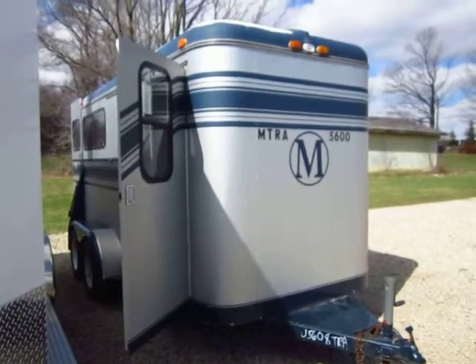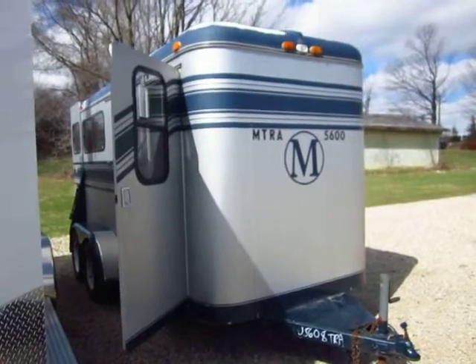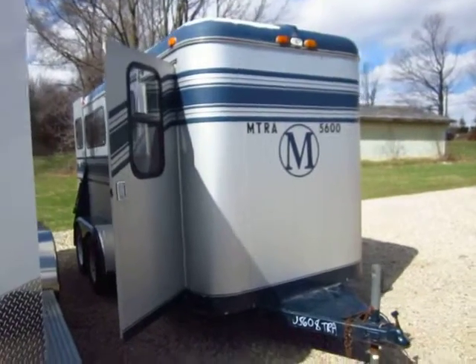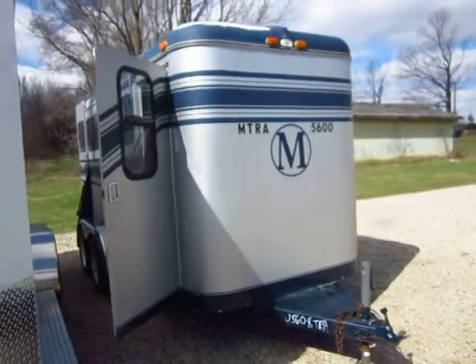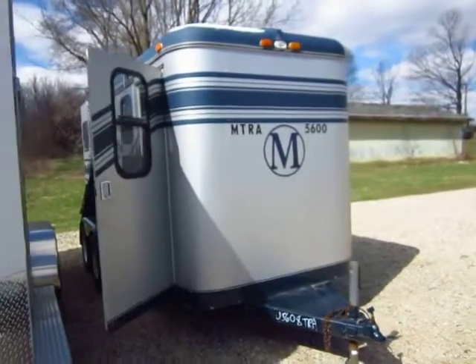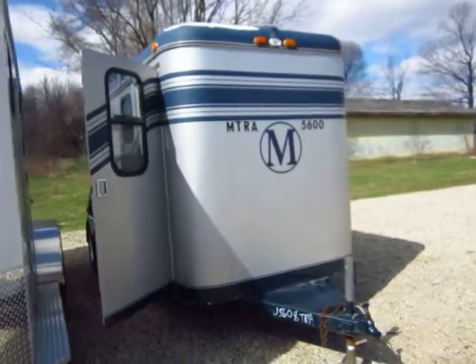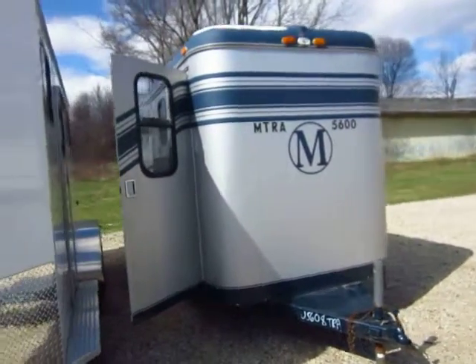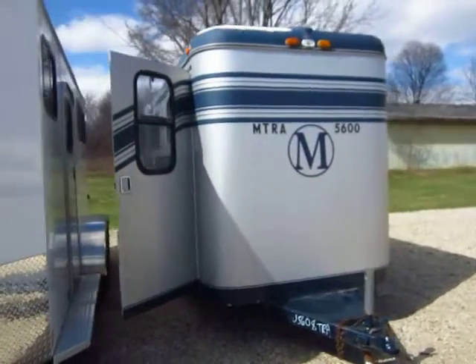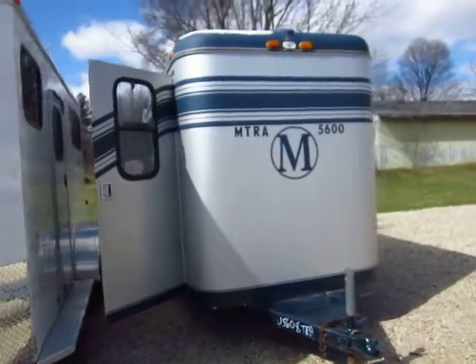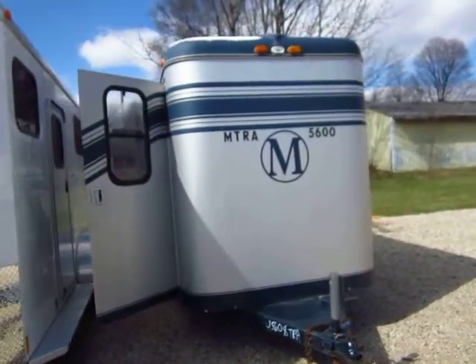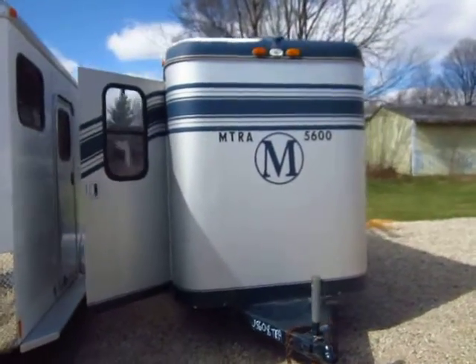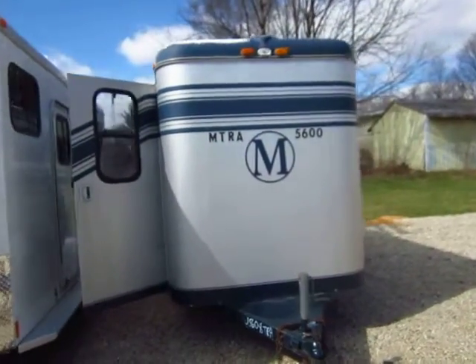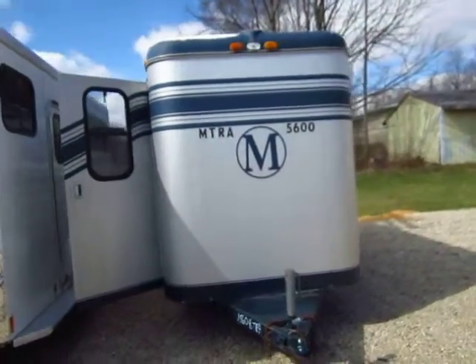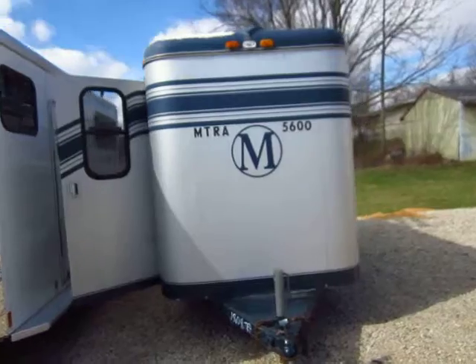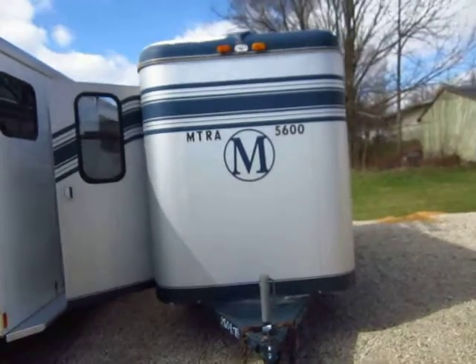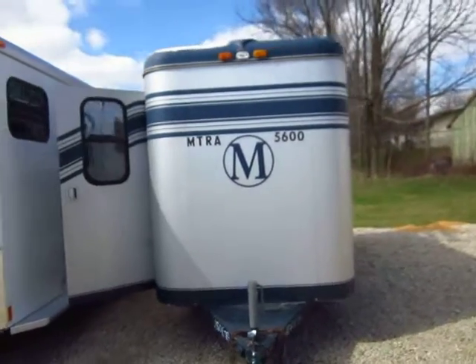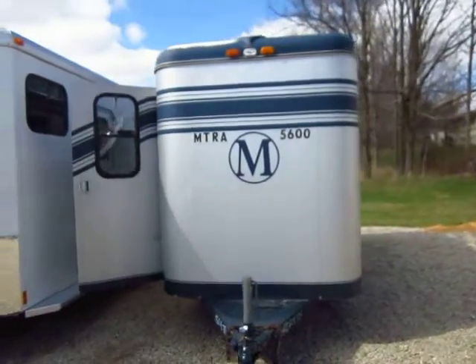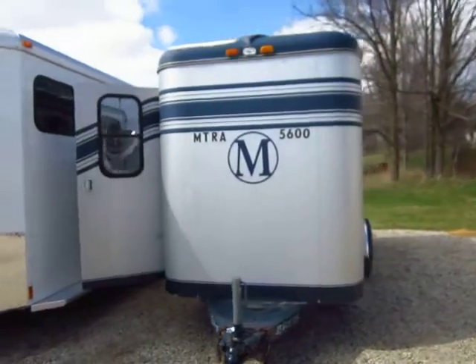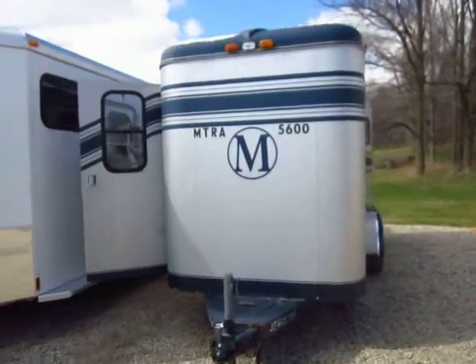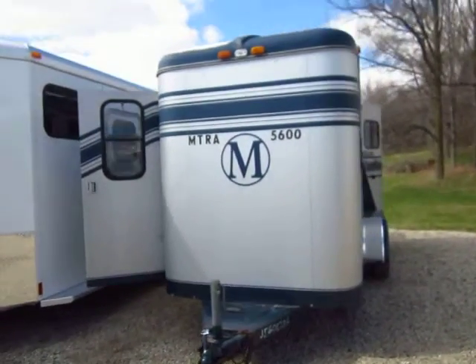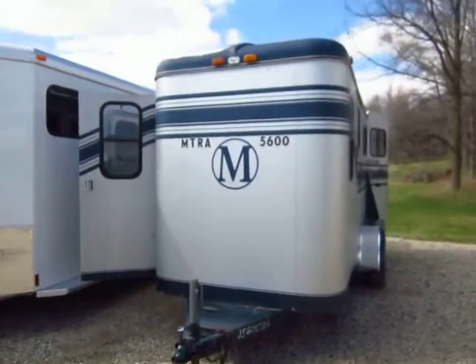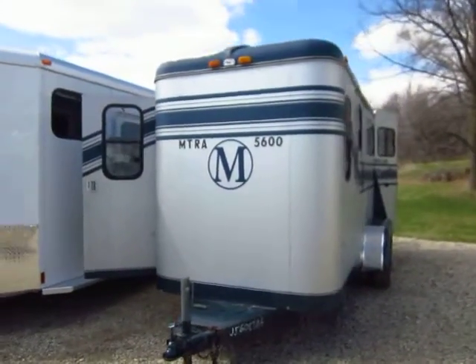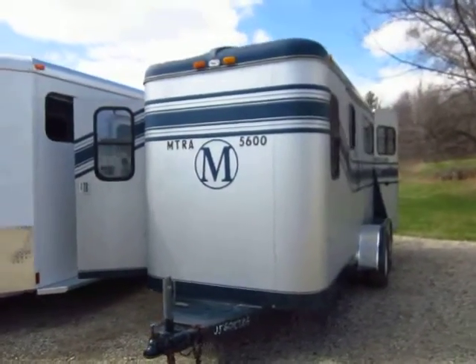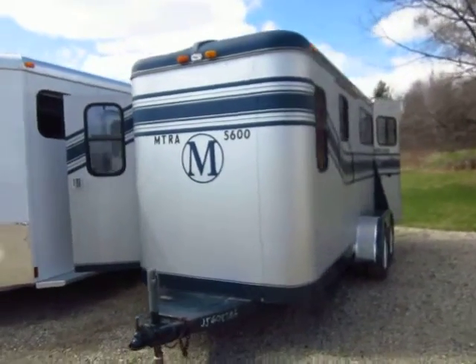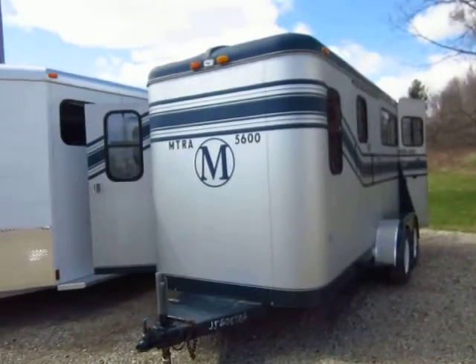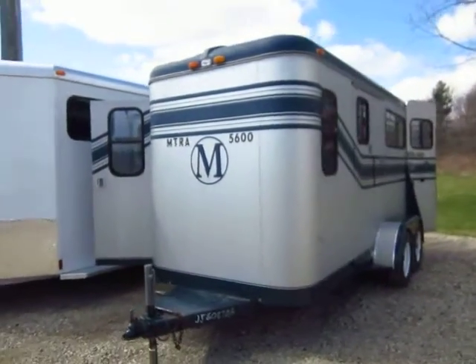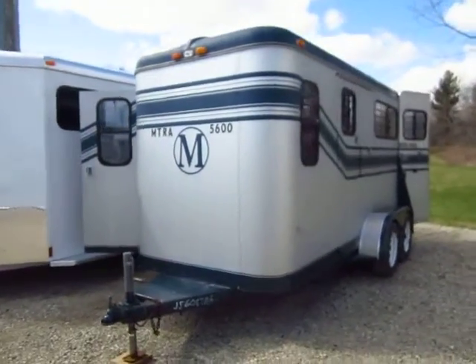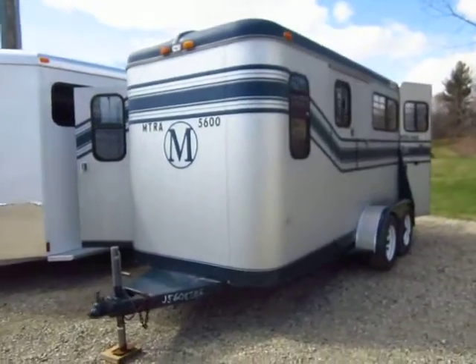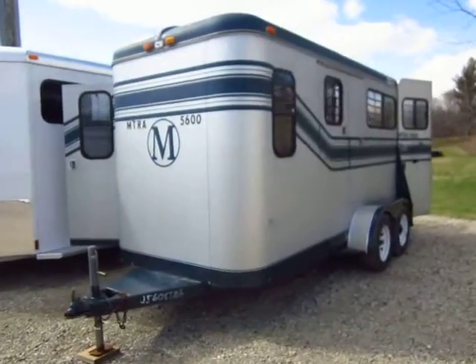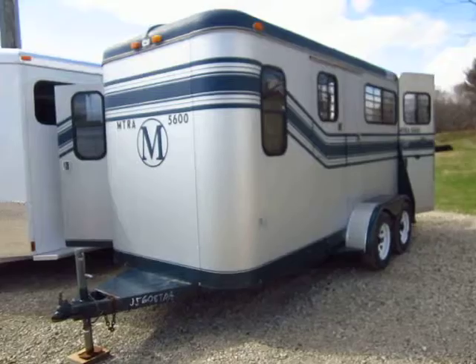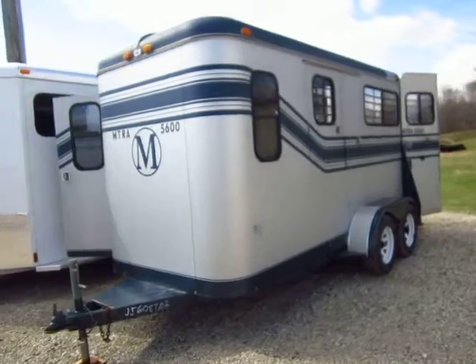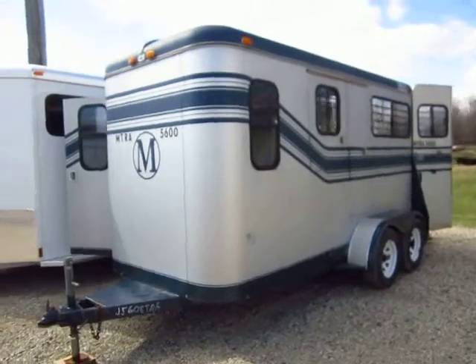A little Trailette just came in on trade here at Halet RV of Coldwater, Michigan. It's a little two-horse straight load with some mangers, a front dresser, and a couple of saddle racks.